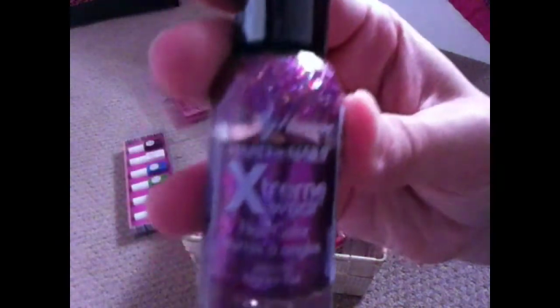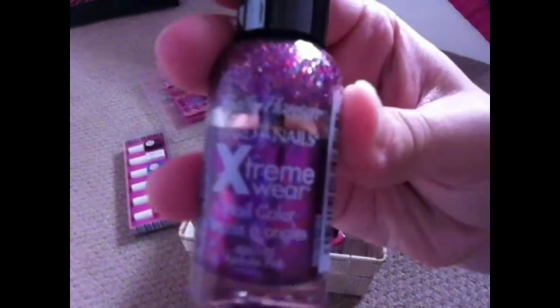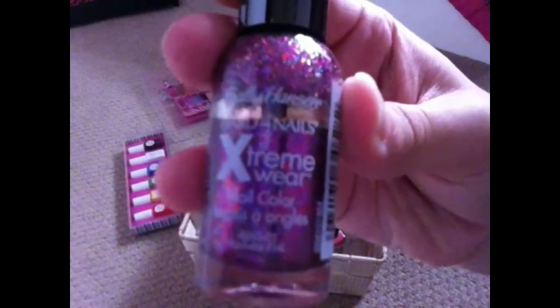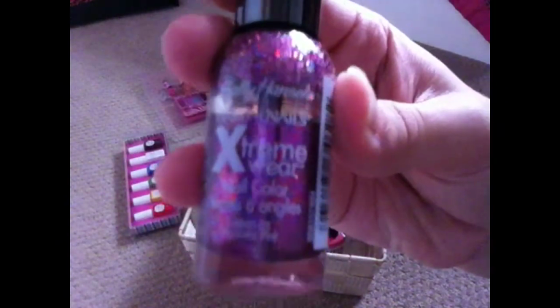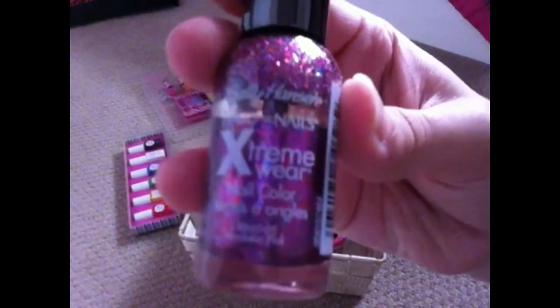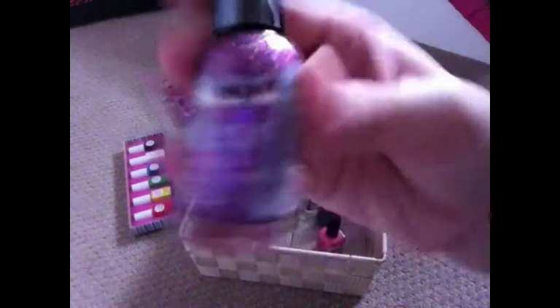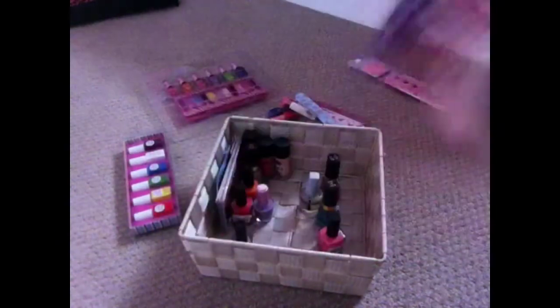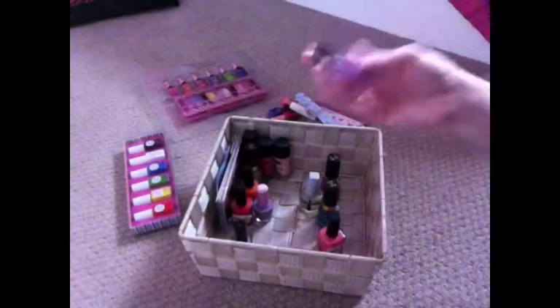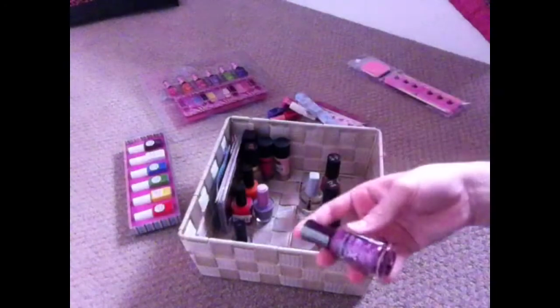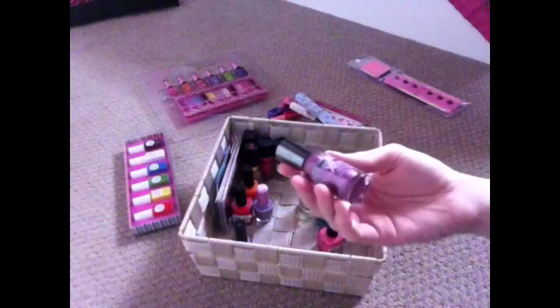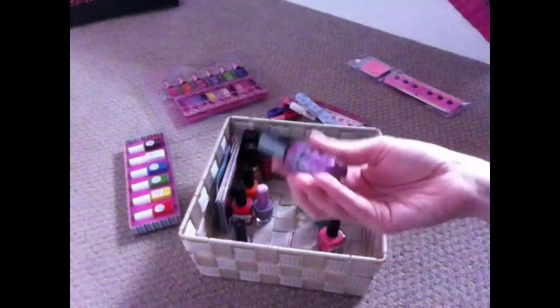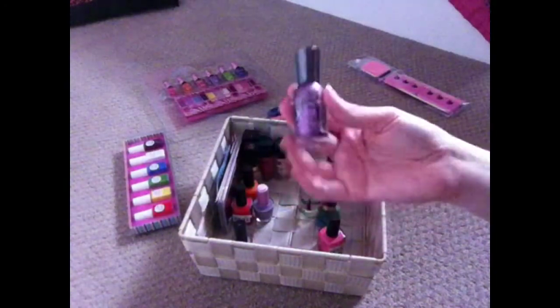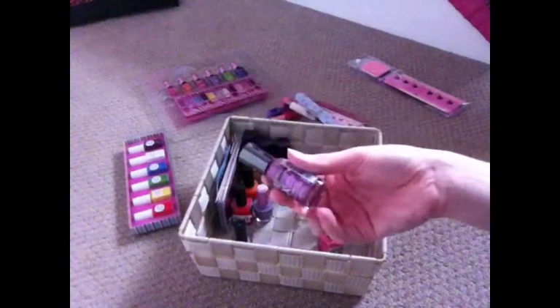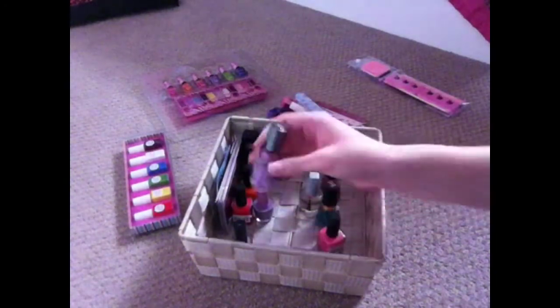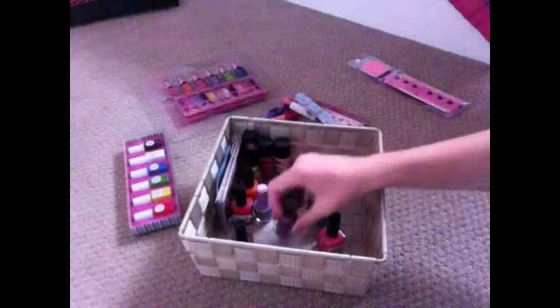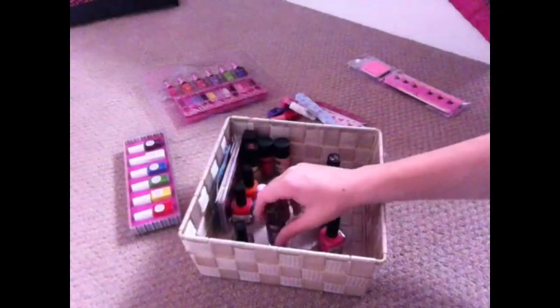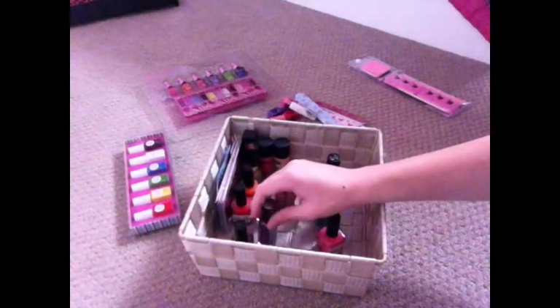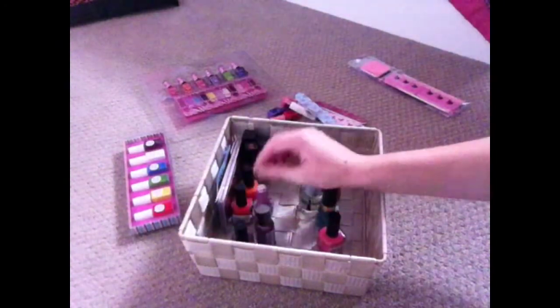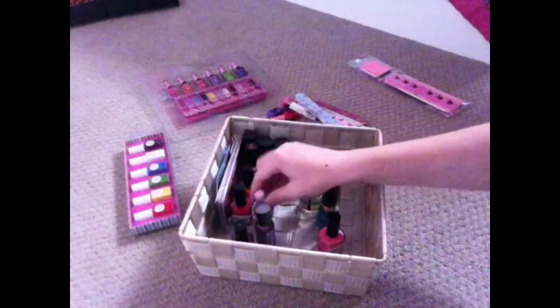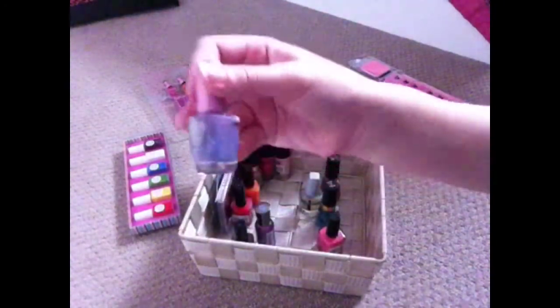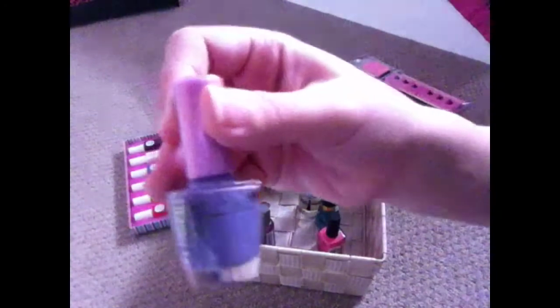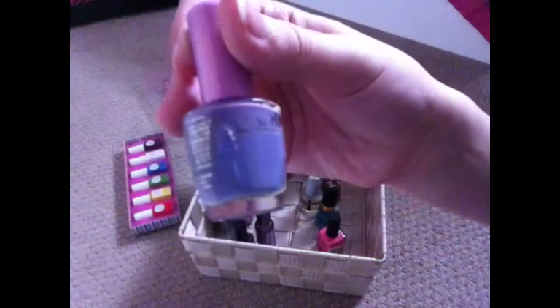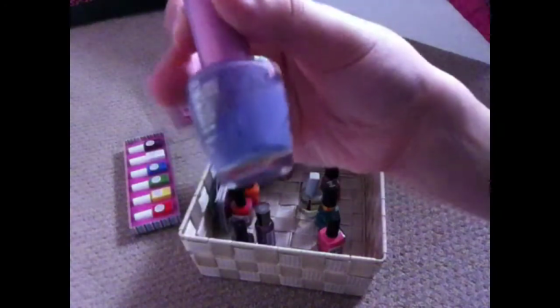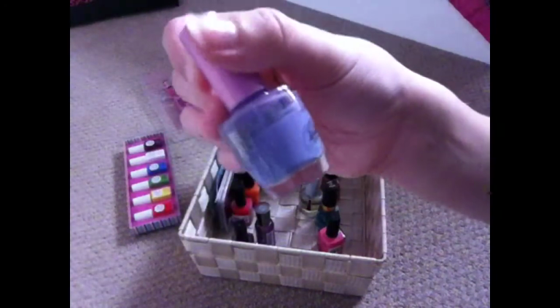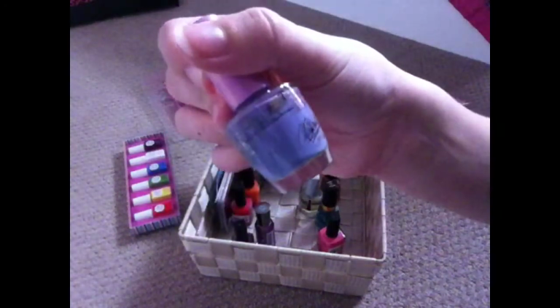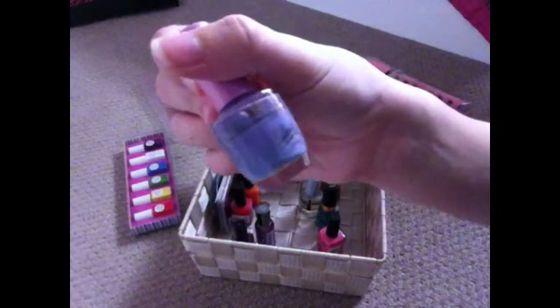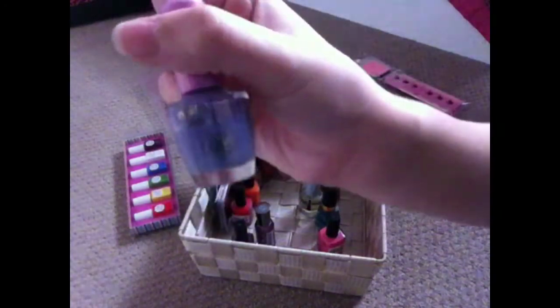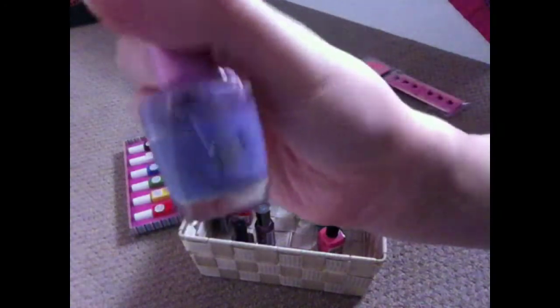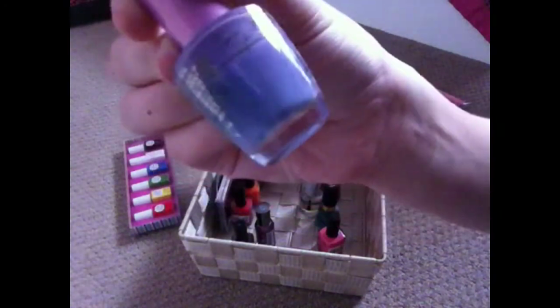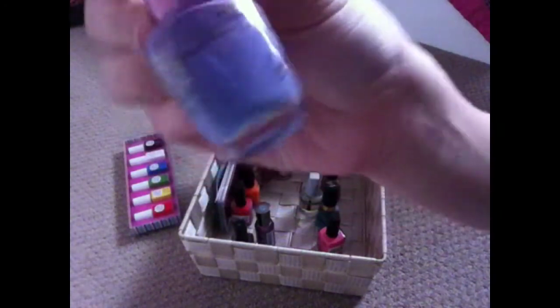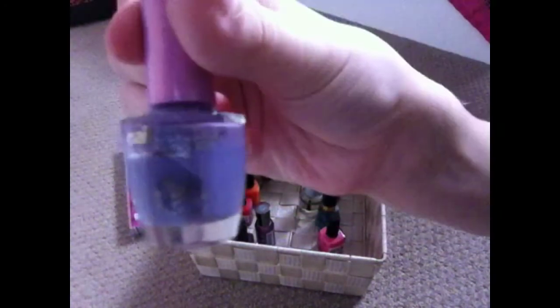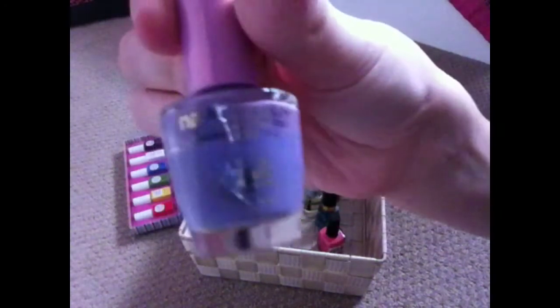From Sally Hansen I have this one called Extreme Wear Nail Color — nice and shiny. I really like this one; it's made to go on top of any kind of nail polish you have, like a top coat. I also have a nice purple from Revlon.